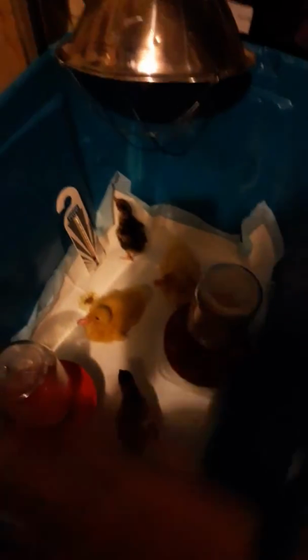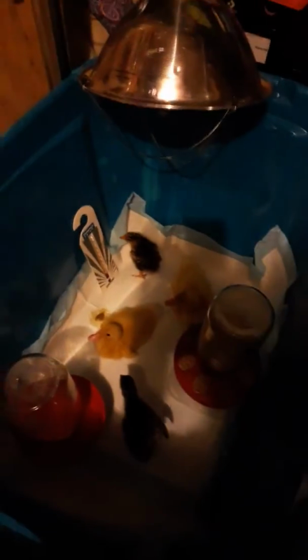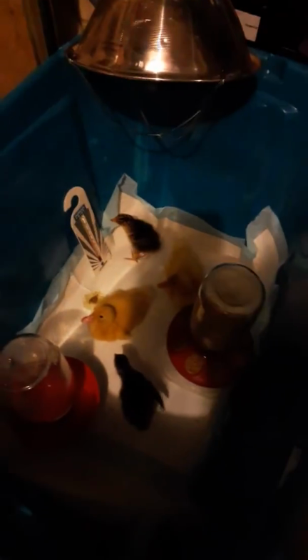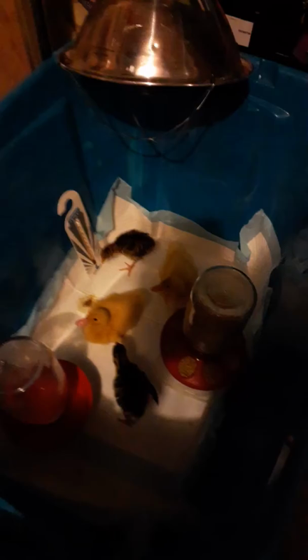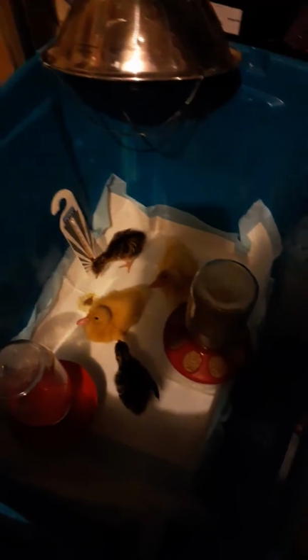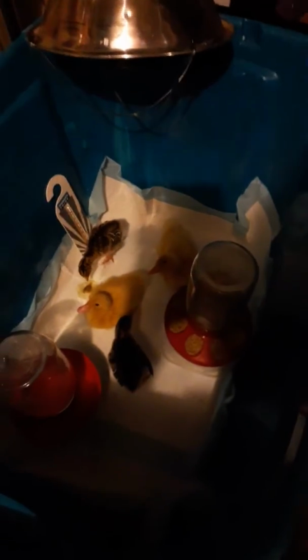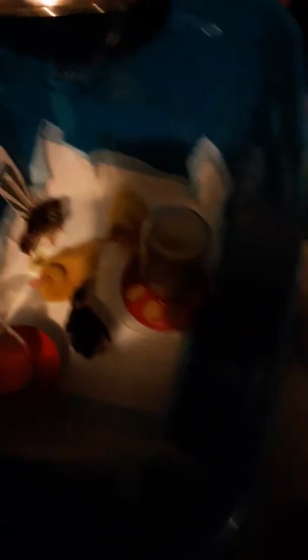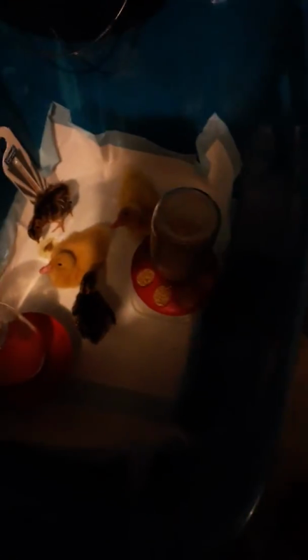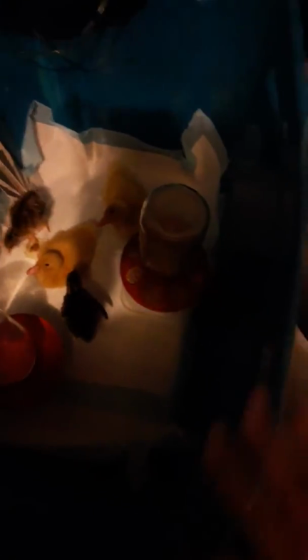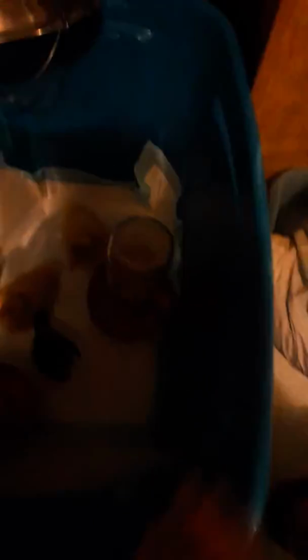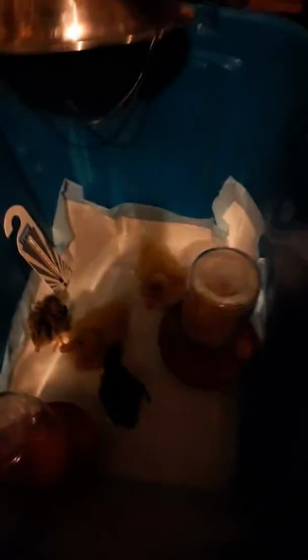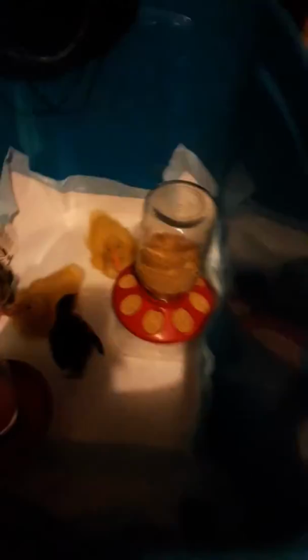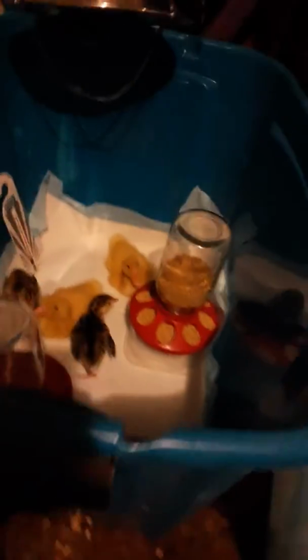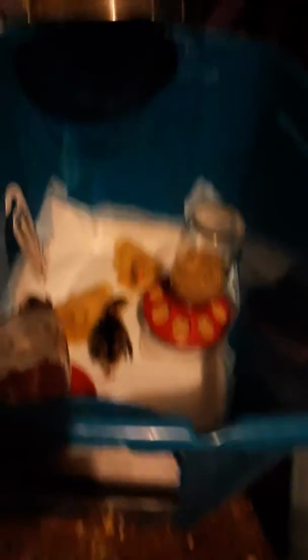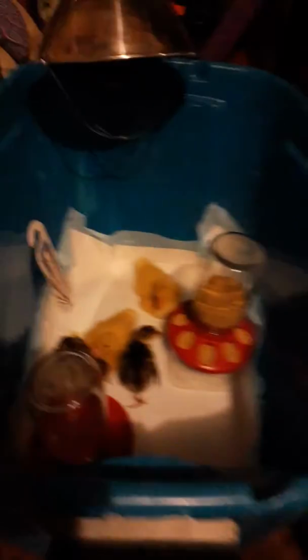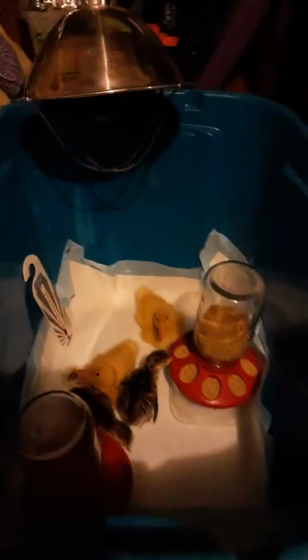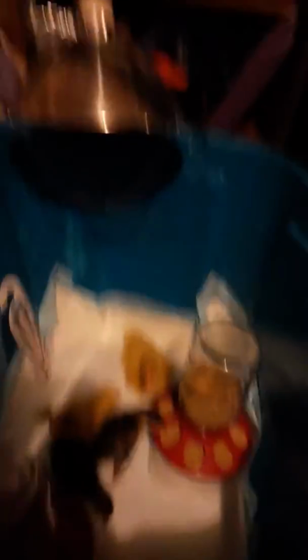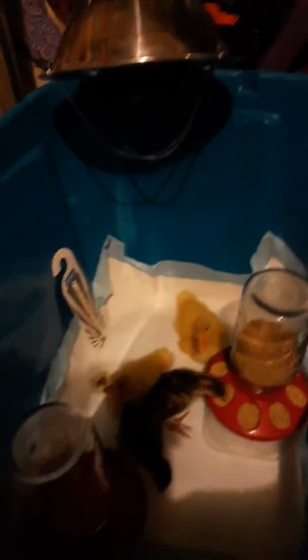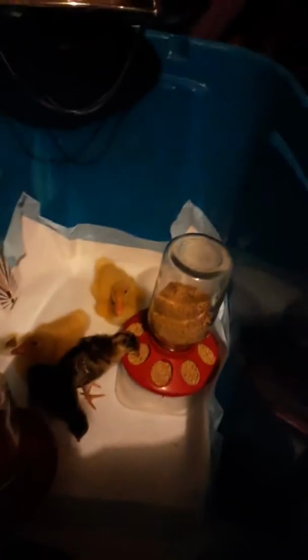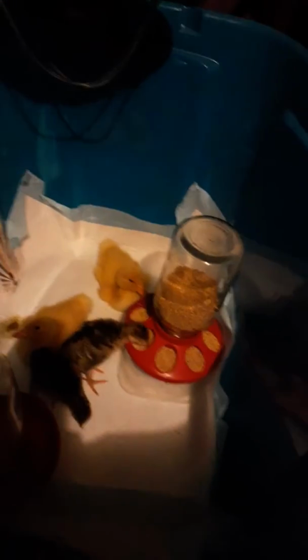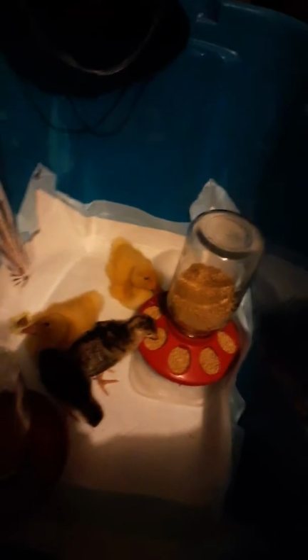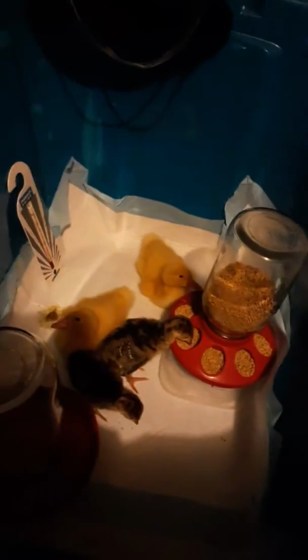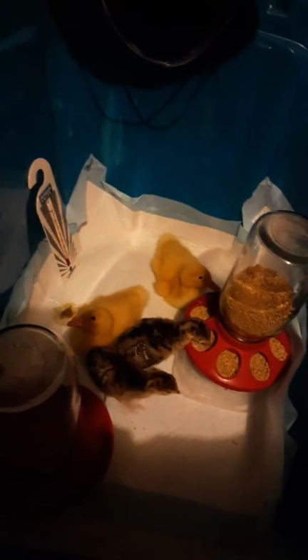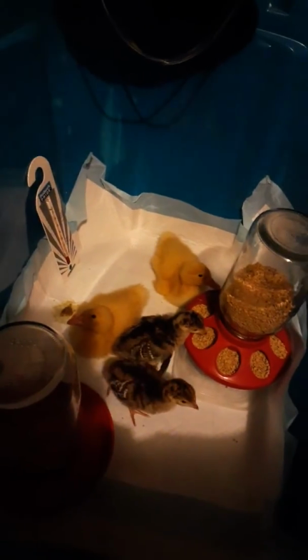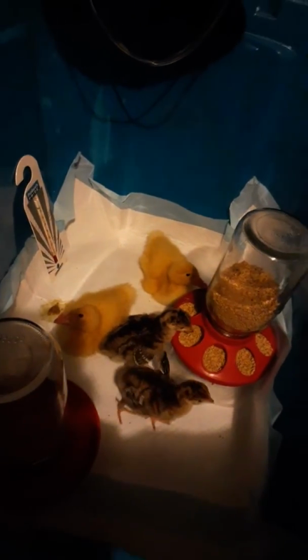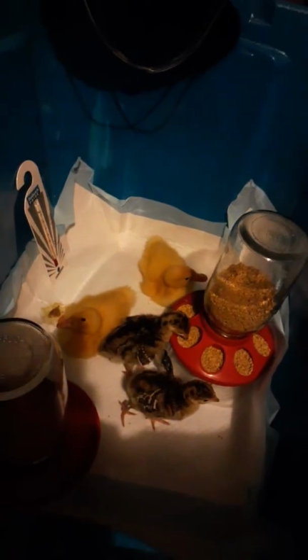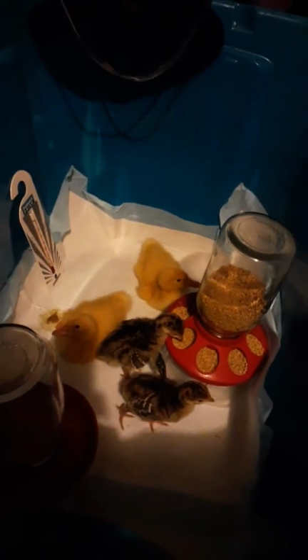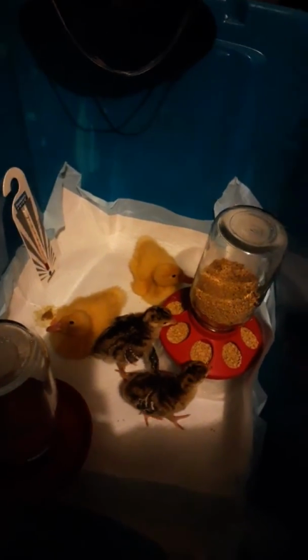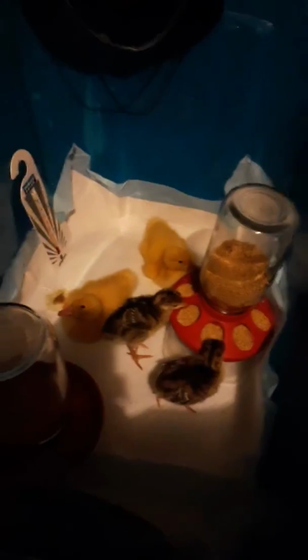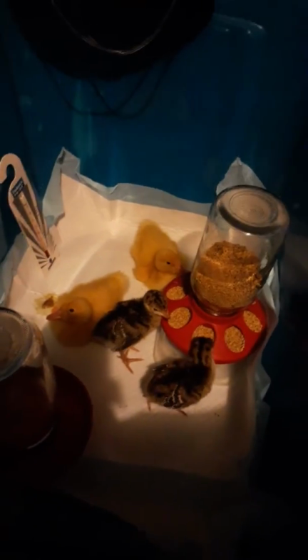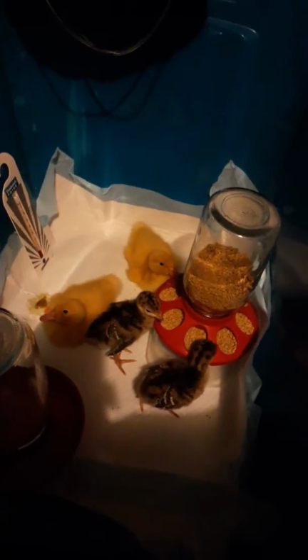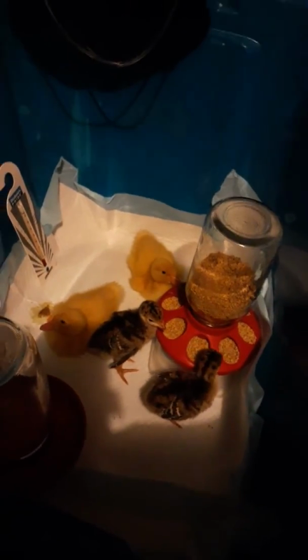I wipe it down with disinfectant wipes and put clean puppy pads down. Today was a pretty slow day — everyone's looking pretty healthy, all doing good and playful.